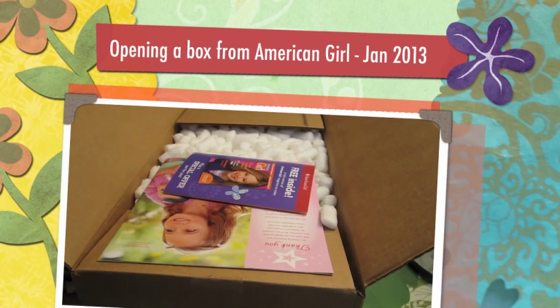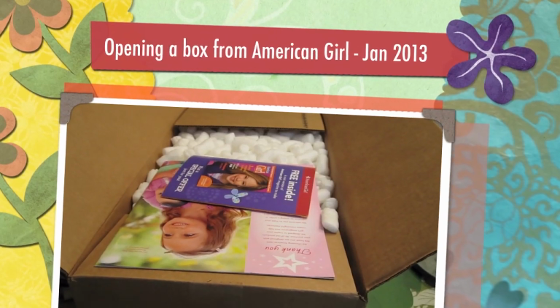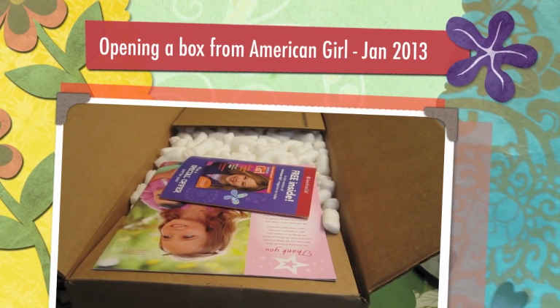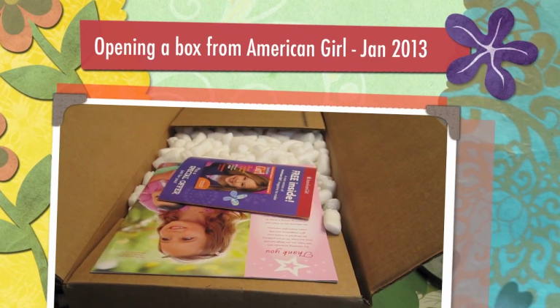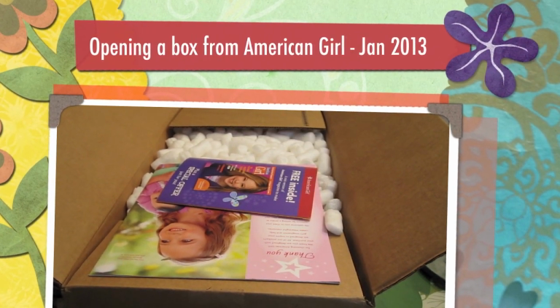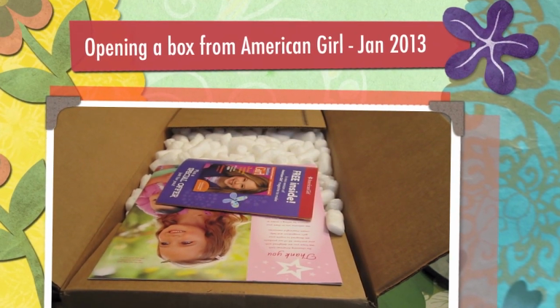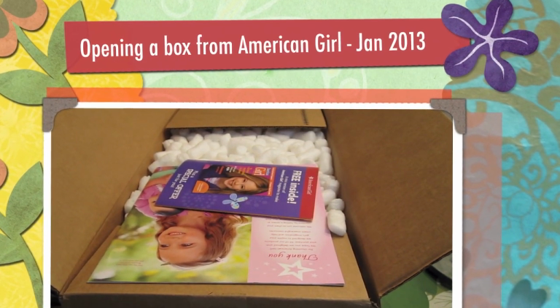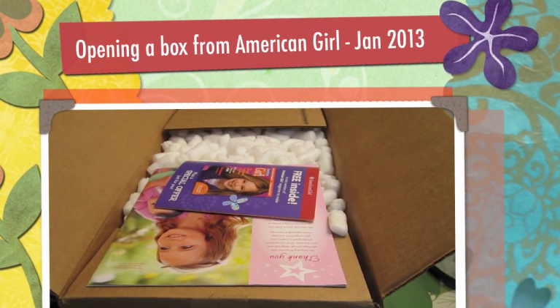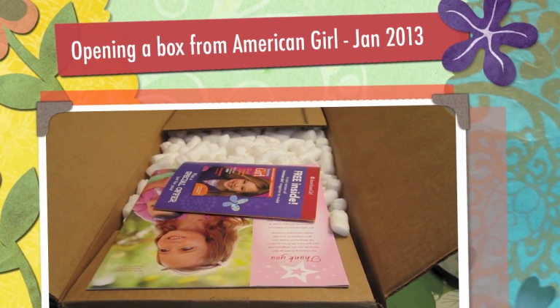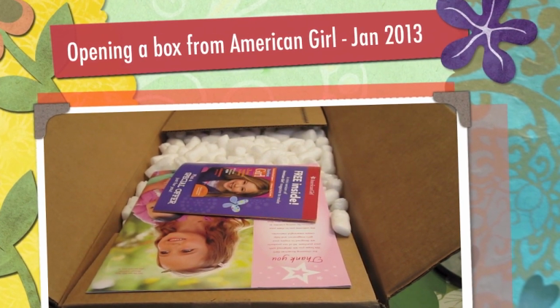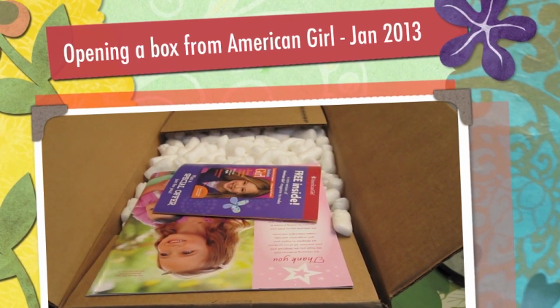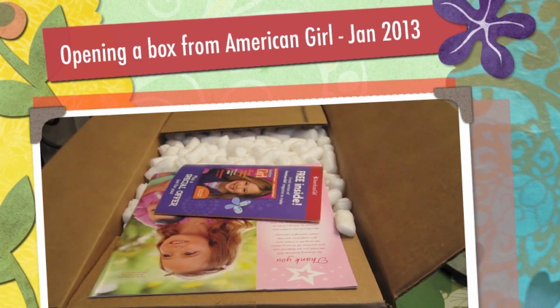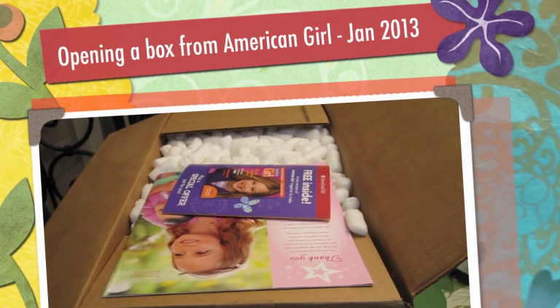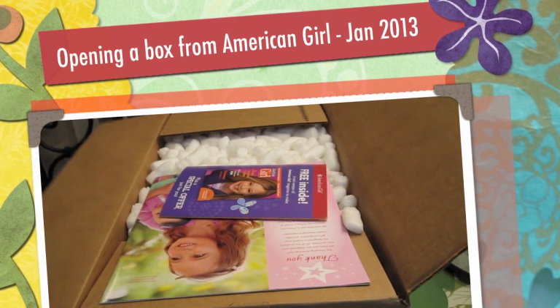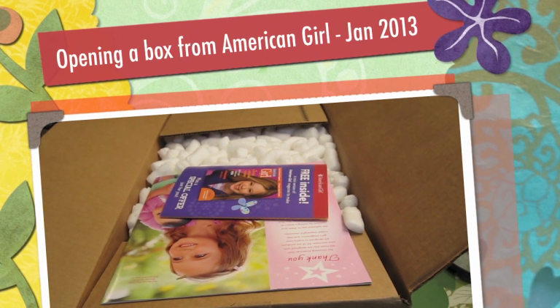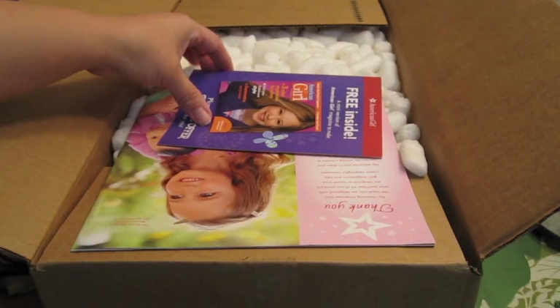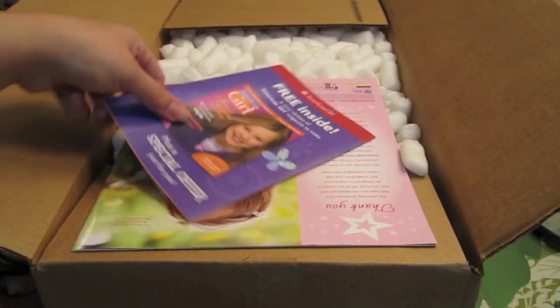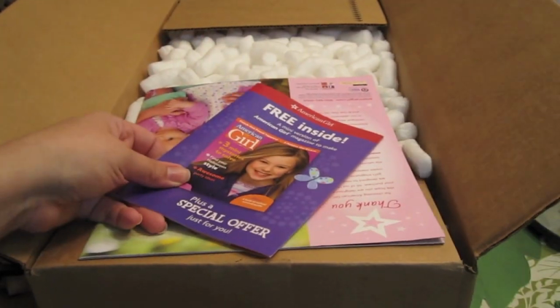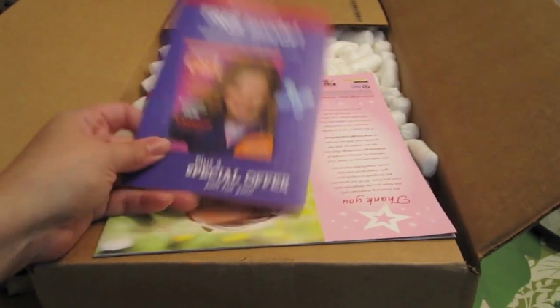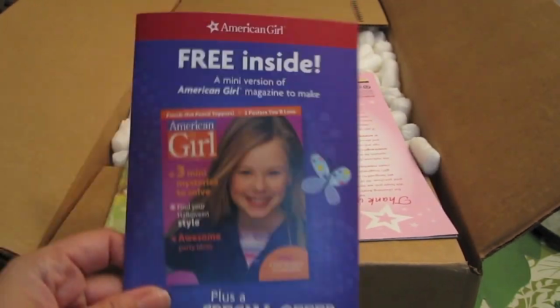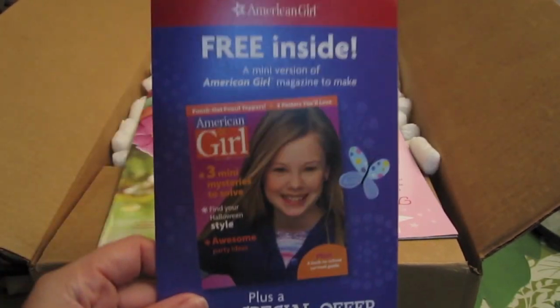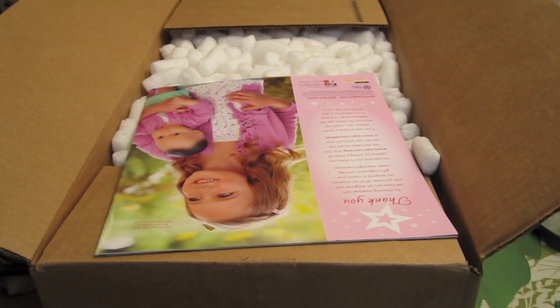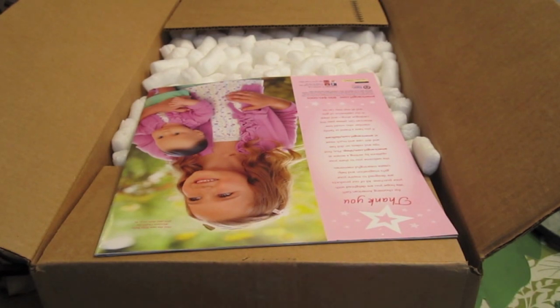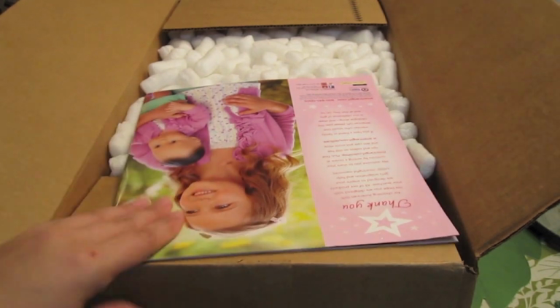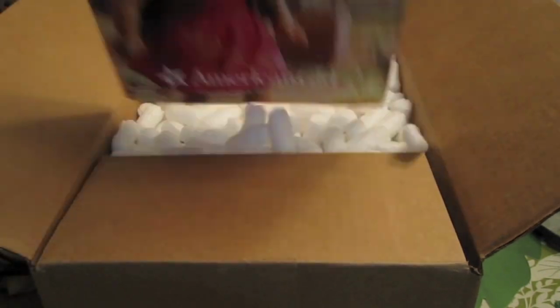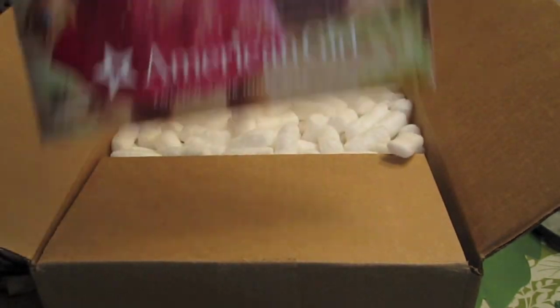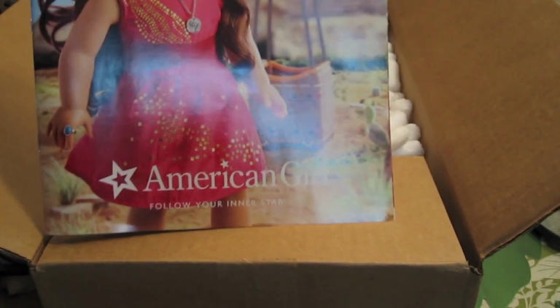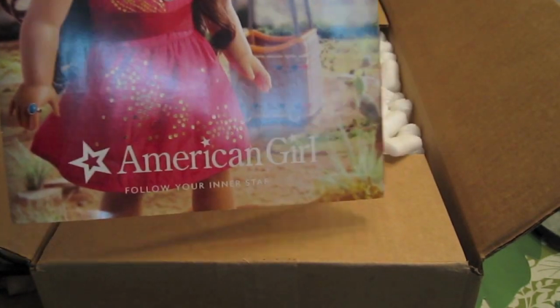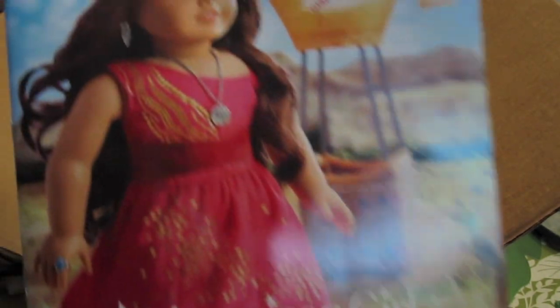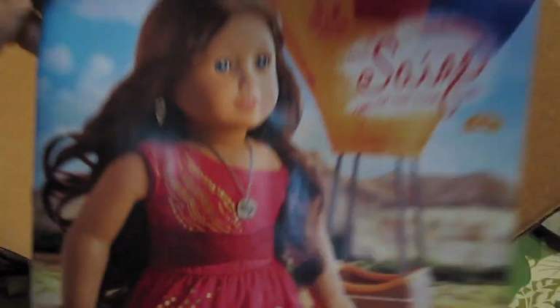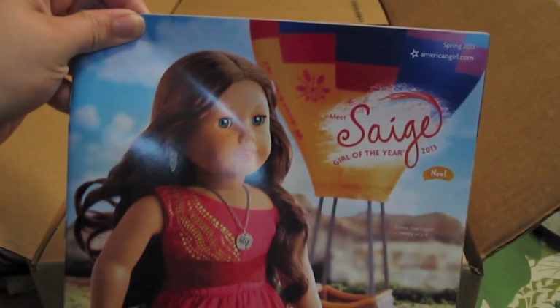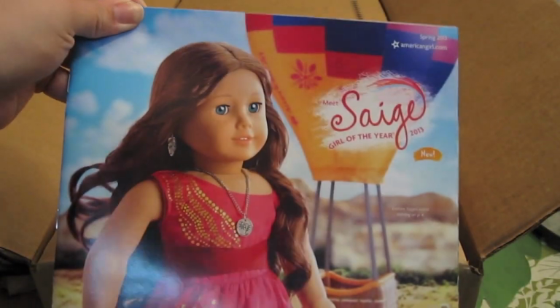Hi guys, it's AJ, Zoe, and Eve, and today I have an unboxing video. These are two items that were purchased with a gift card that I got. Here's the mini mag and the new Sage catalog.